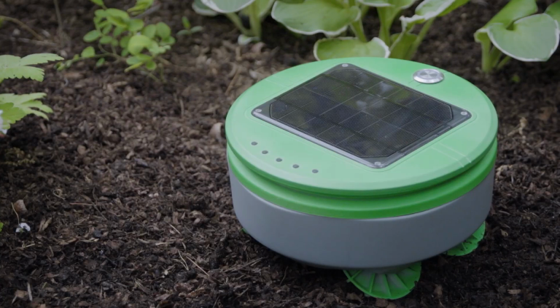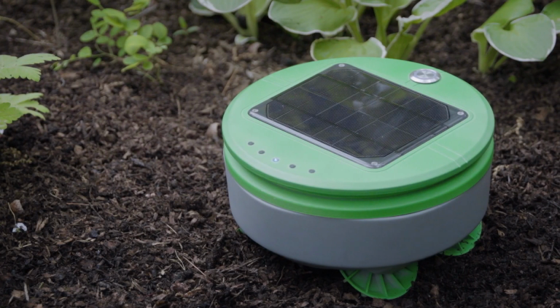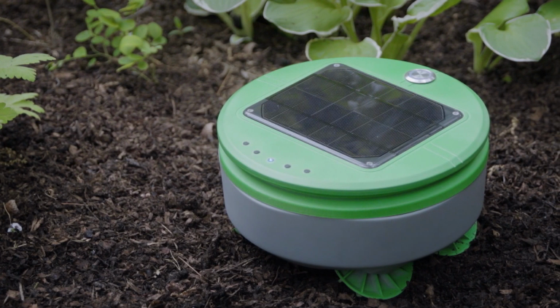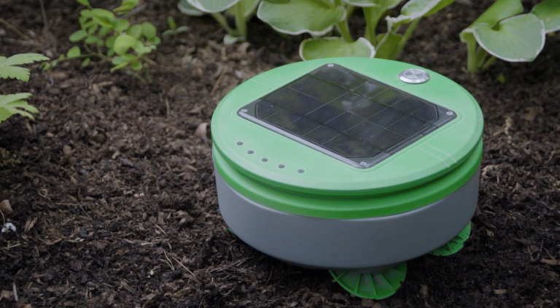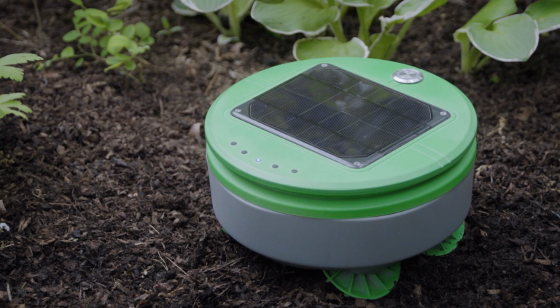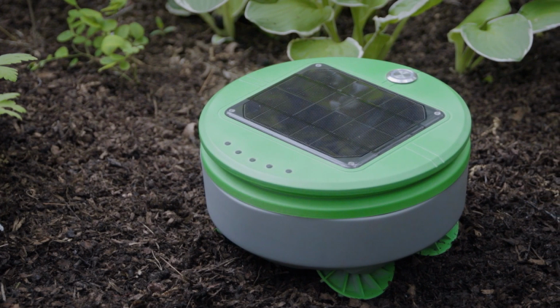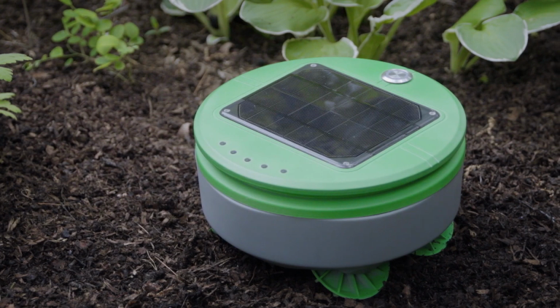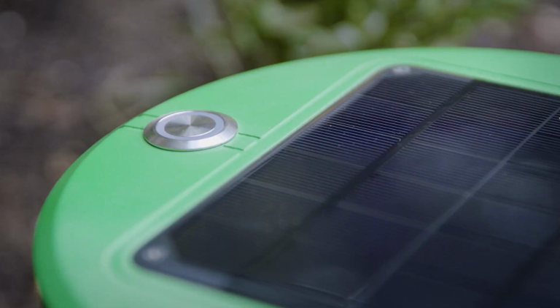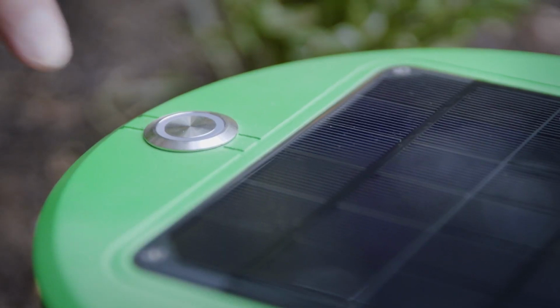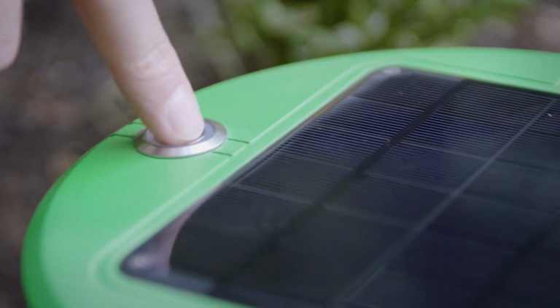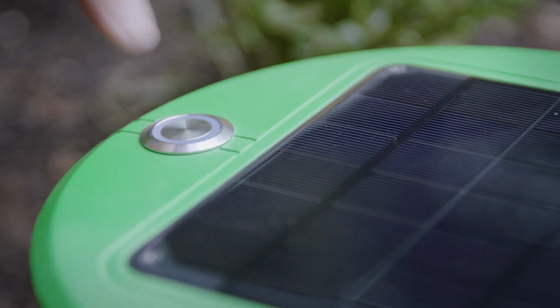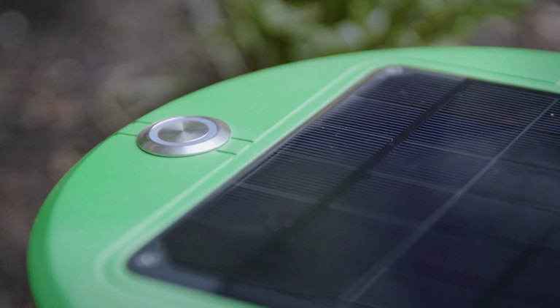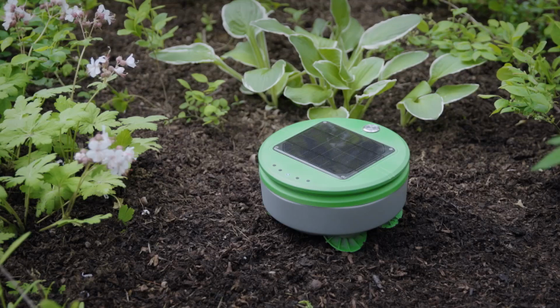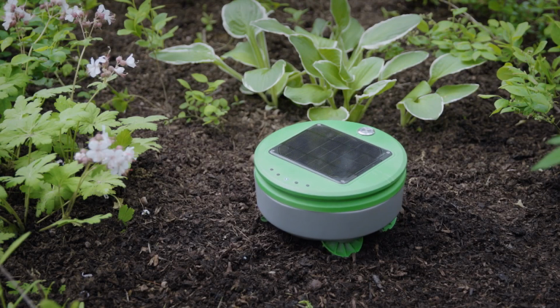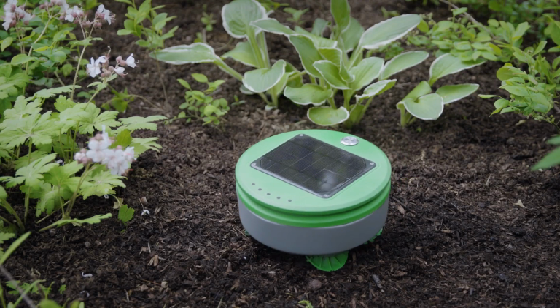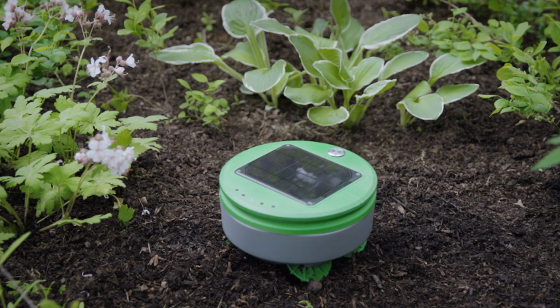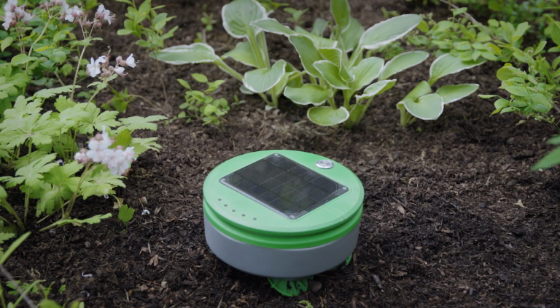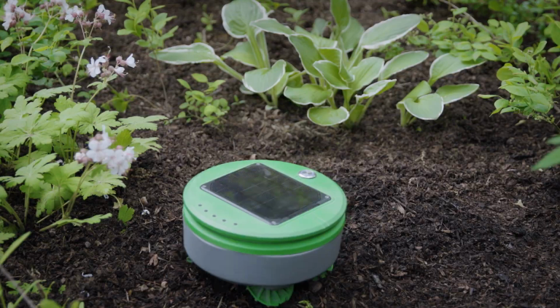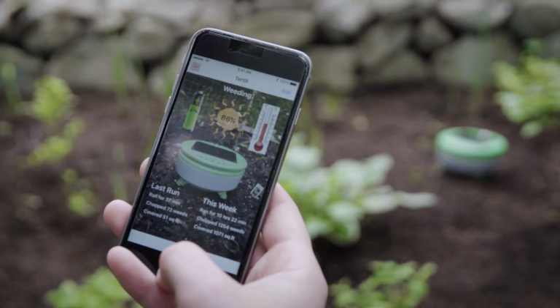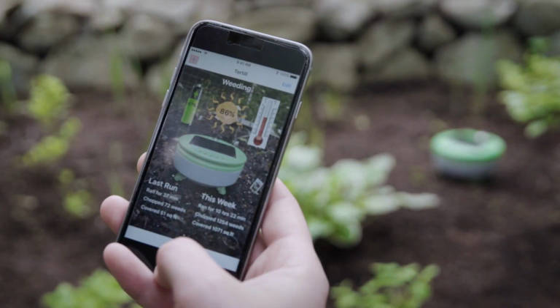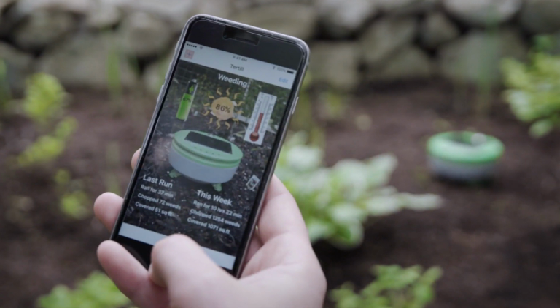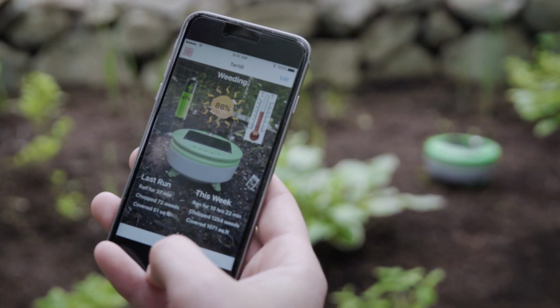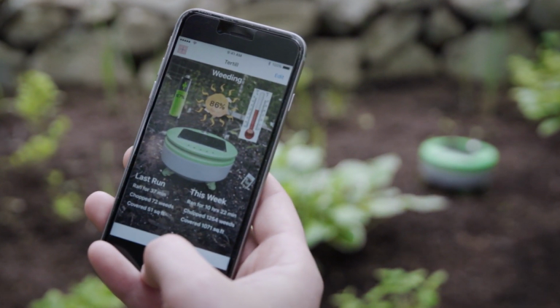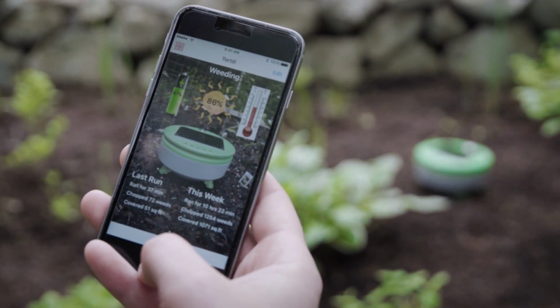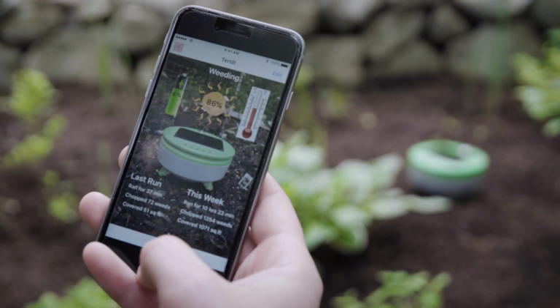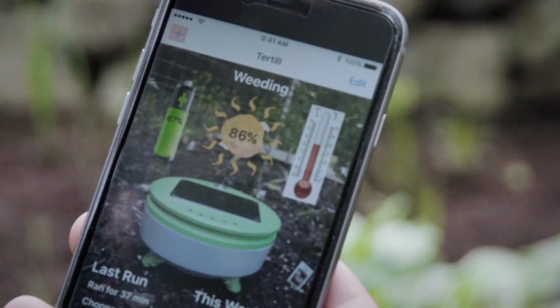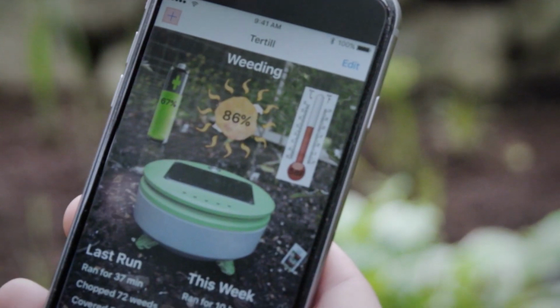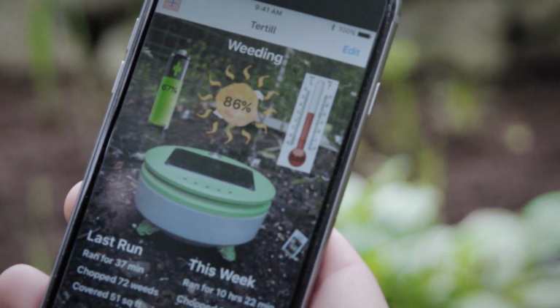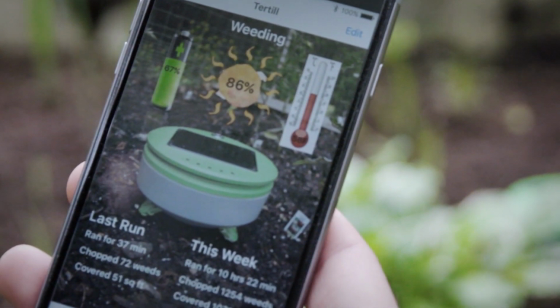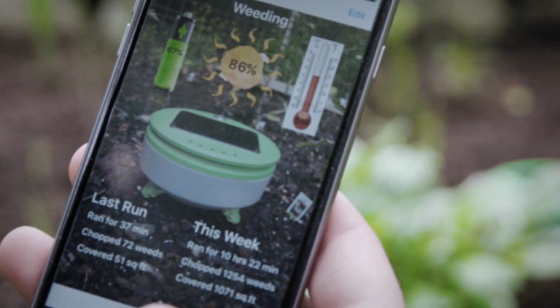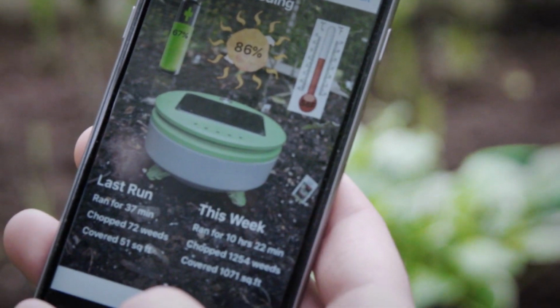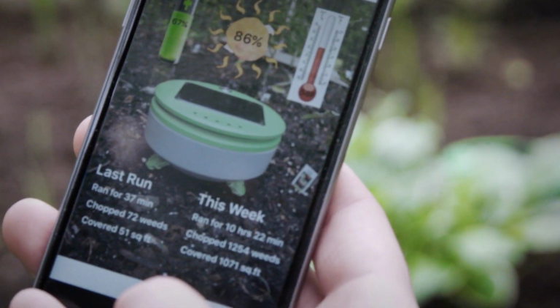There's no mapping or programming required for Turtle. You put the robot in the garden, press go, and the robot takes care of the rest. Turtle uses Bluetooth to talk to the user's smartphone. There's an app that accompanies Turtle — through the app, you can learn about conditions in your garden and what Turtle has been doing.